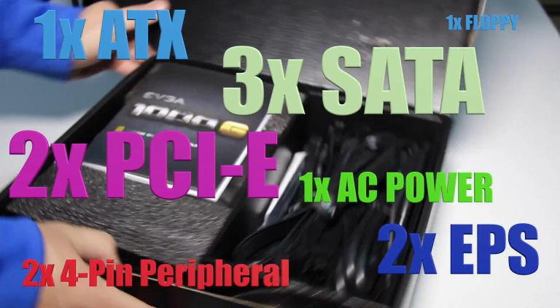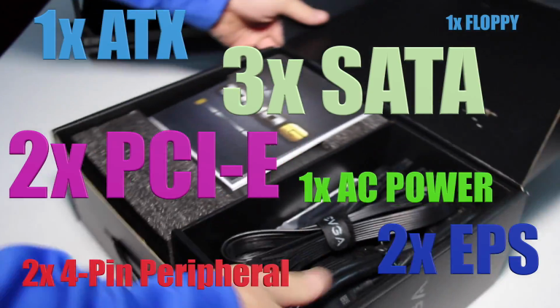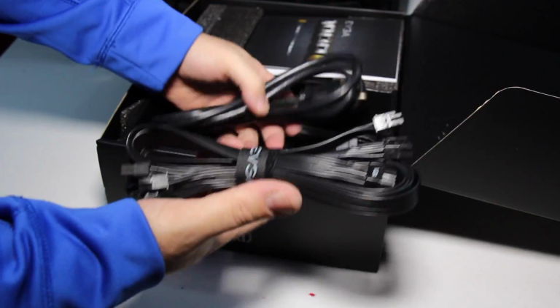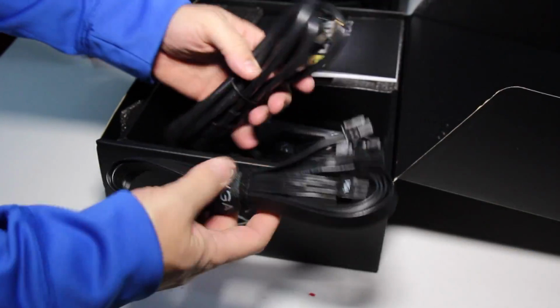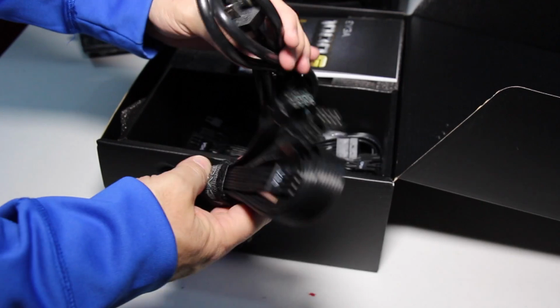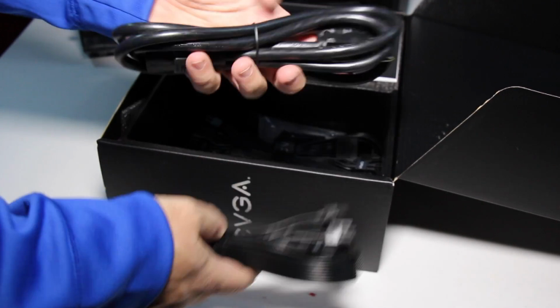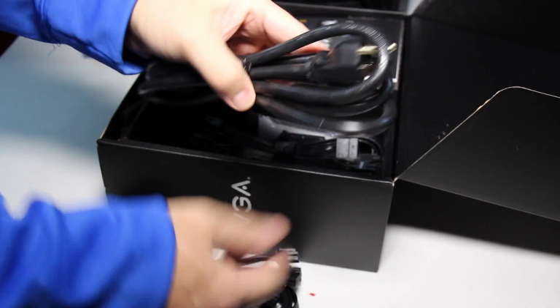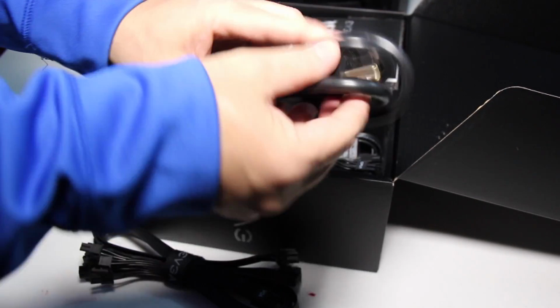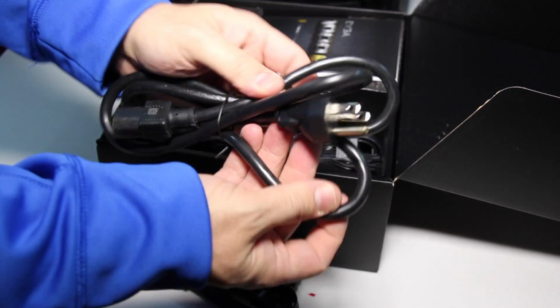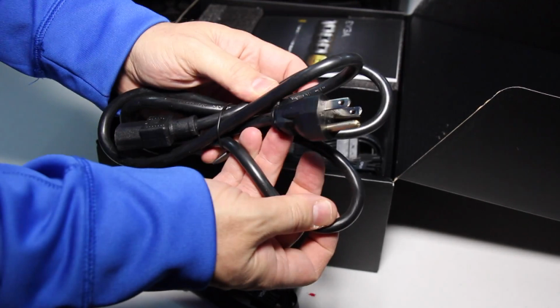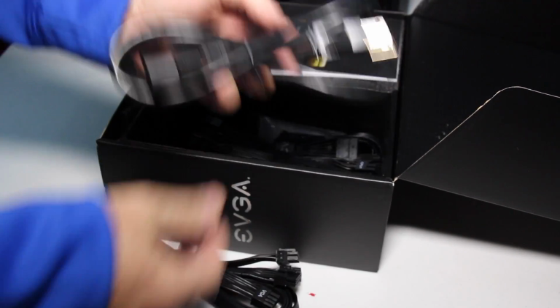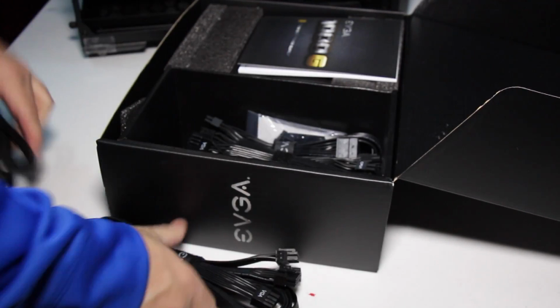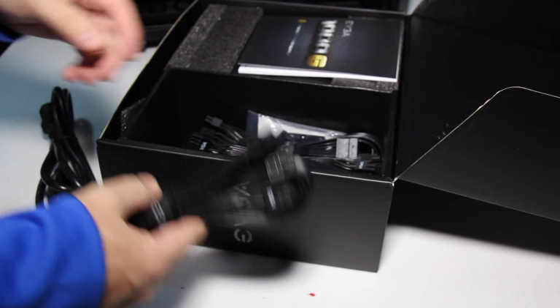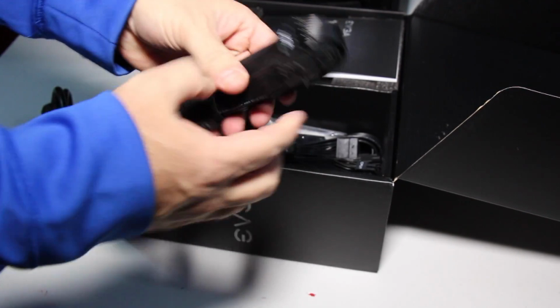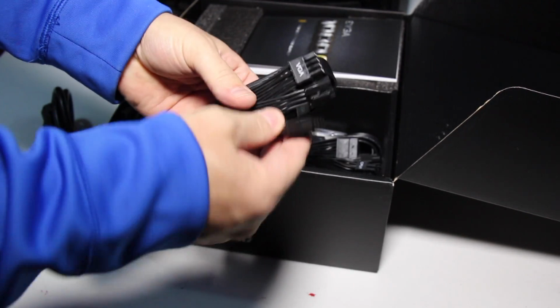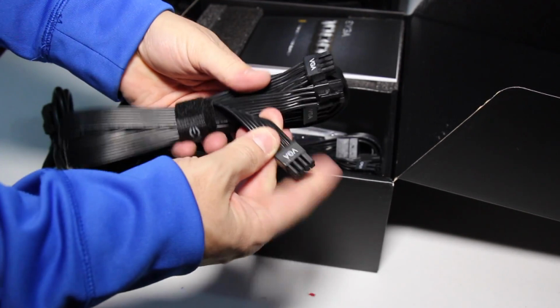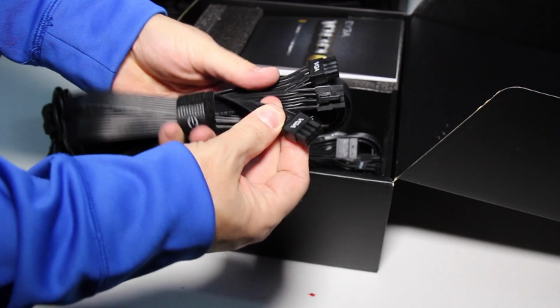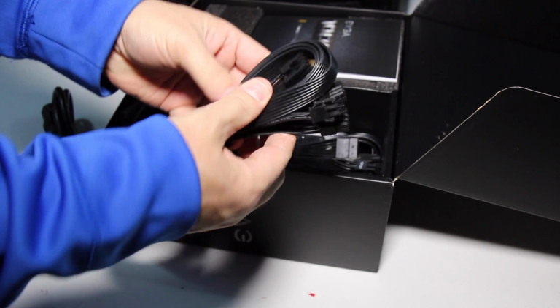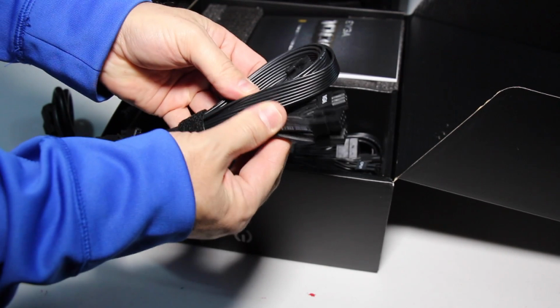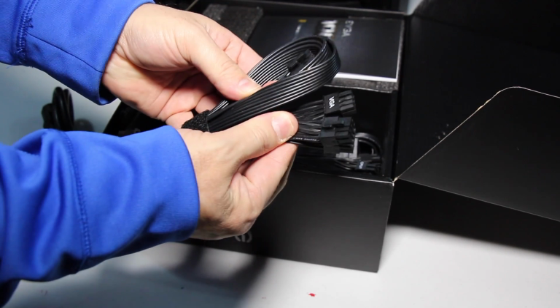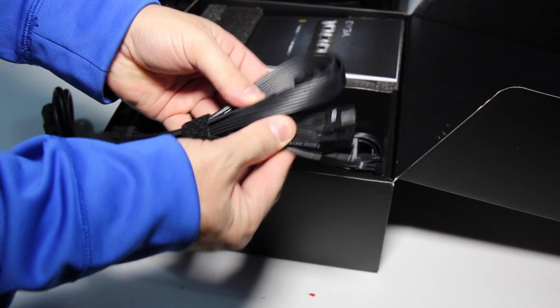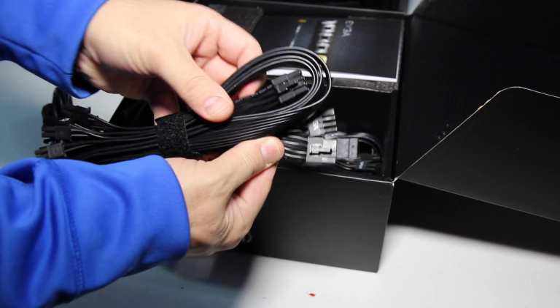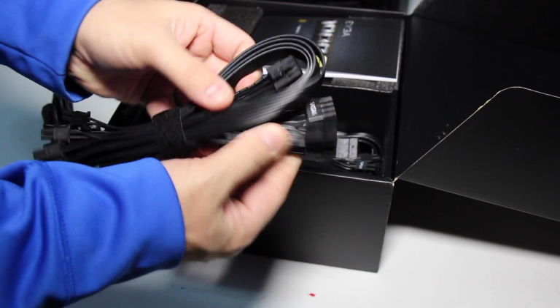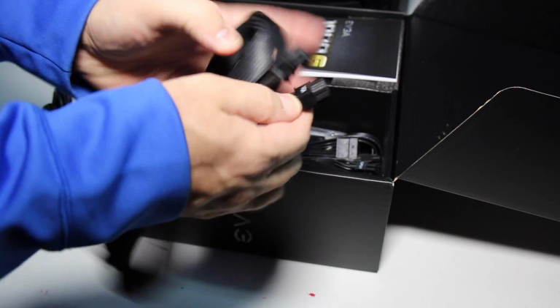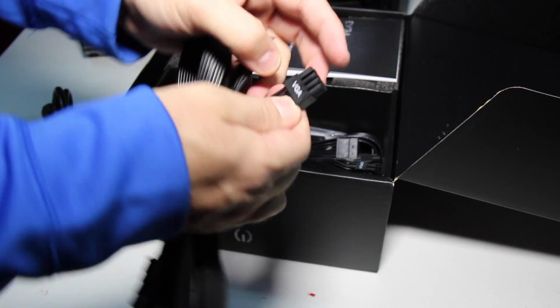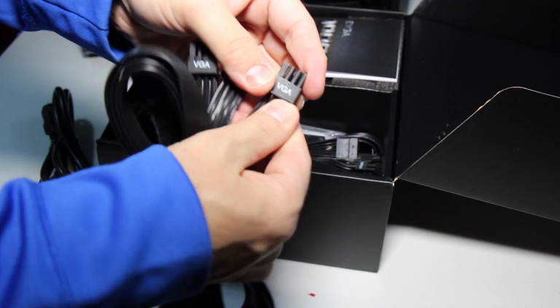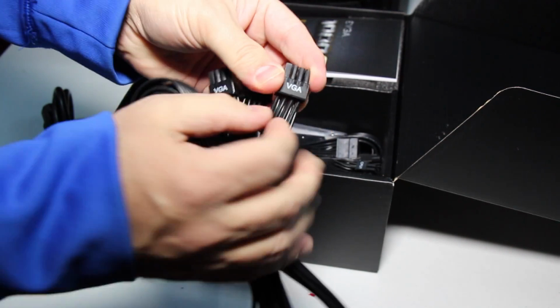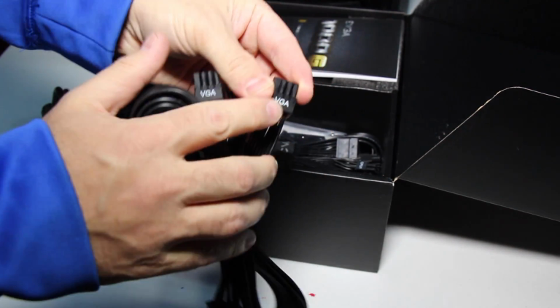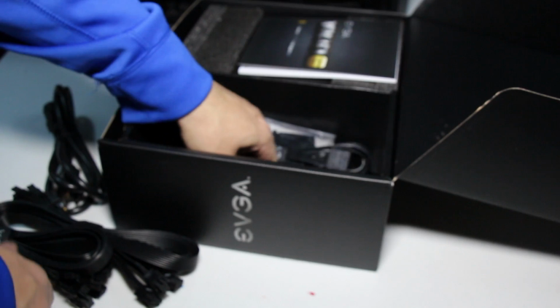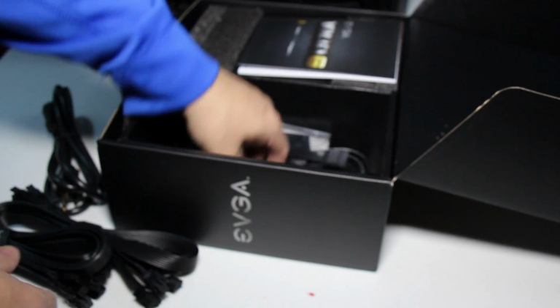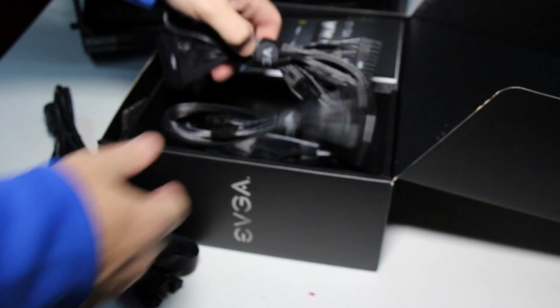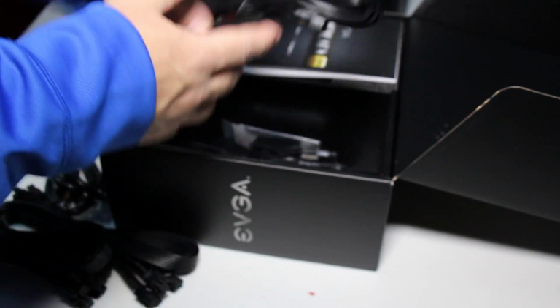This thing is a fully modular power supply. It will reduce clutter and airflow inside your case. It has a double ball bearing fan that's great for reliability and quiet operation. It comes with a five-year warranty.